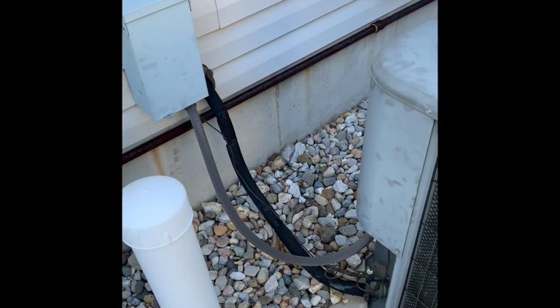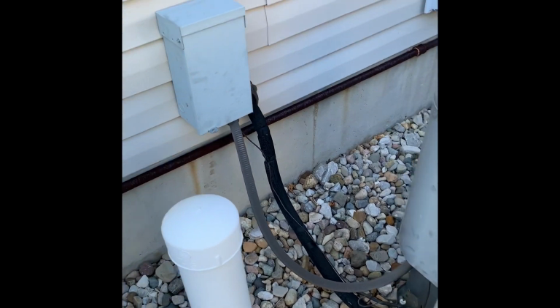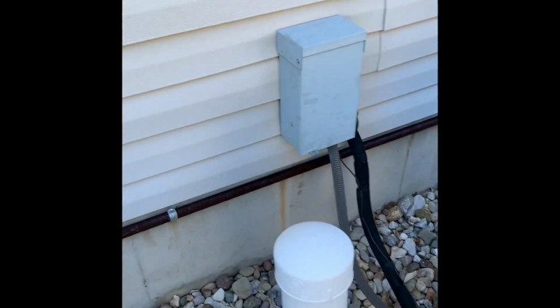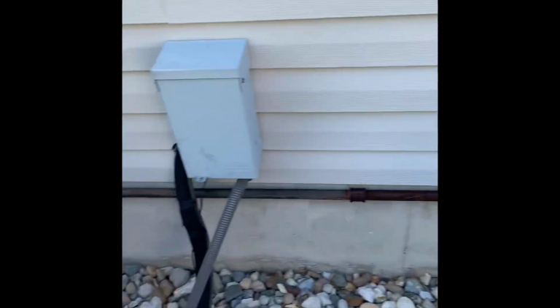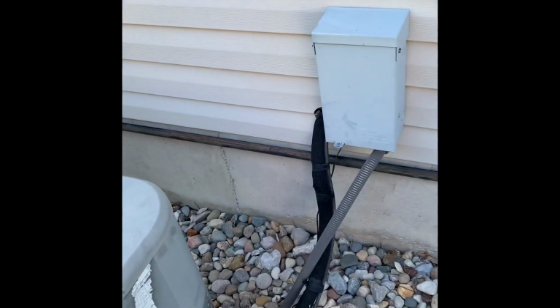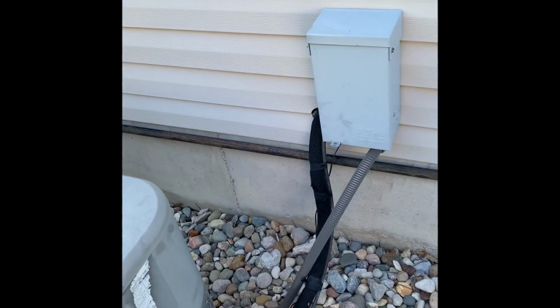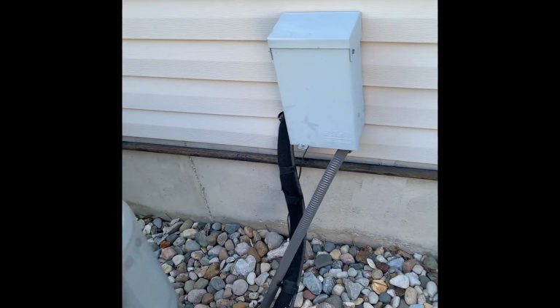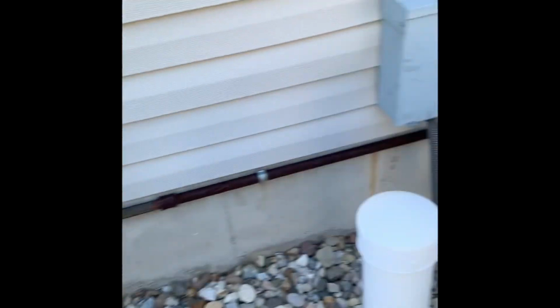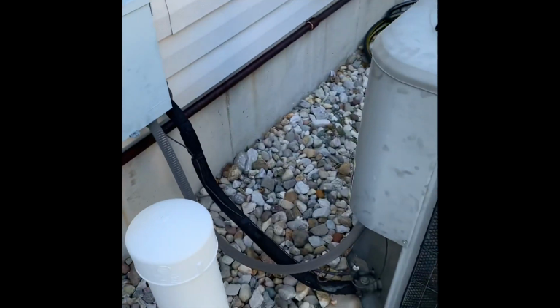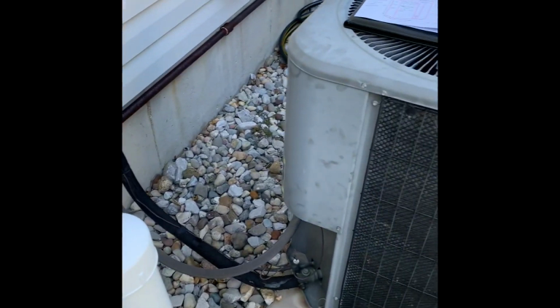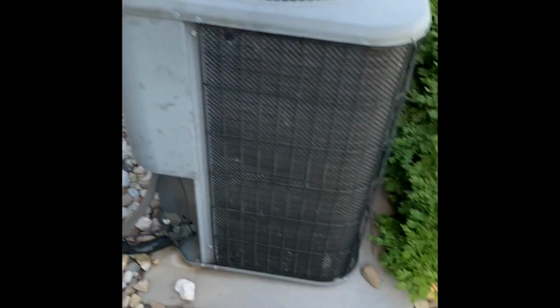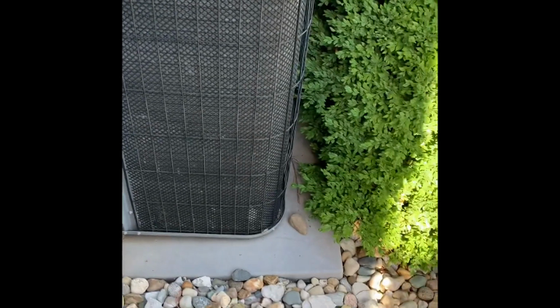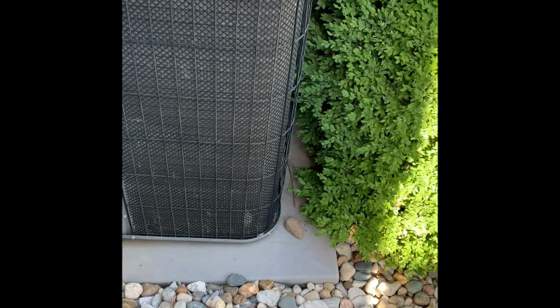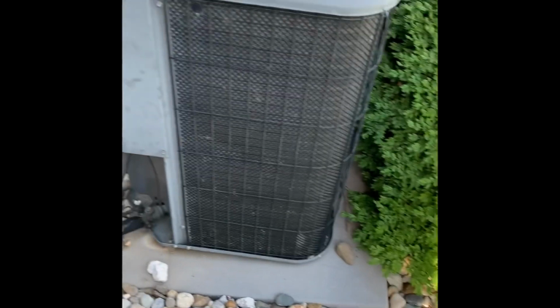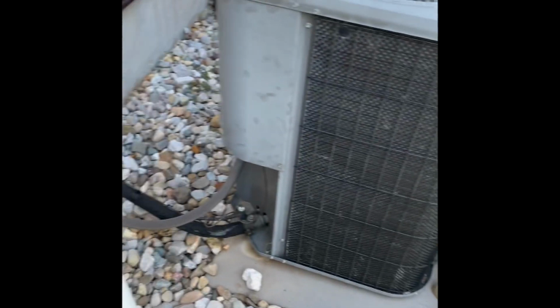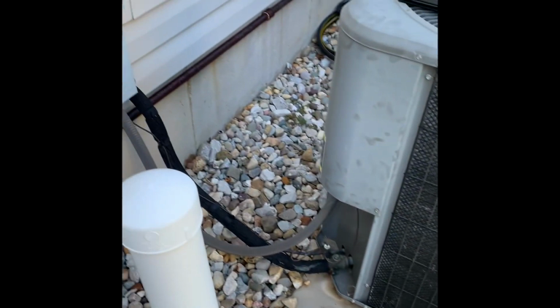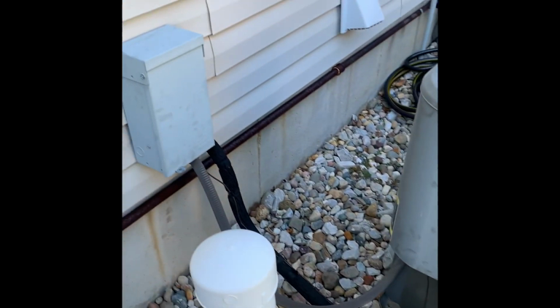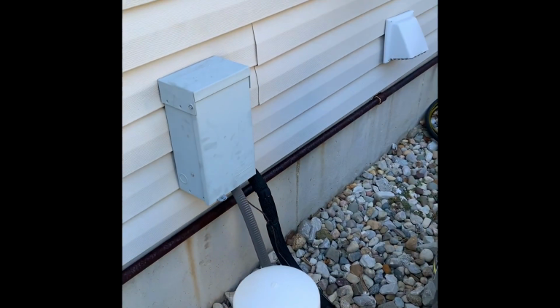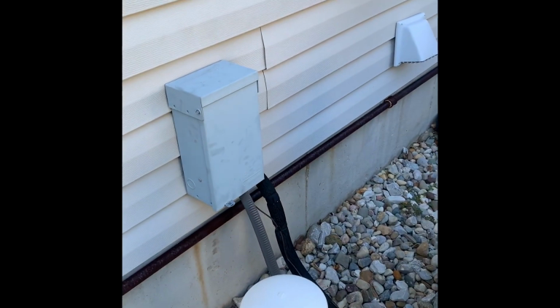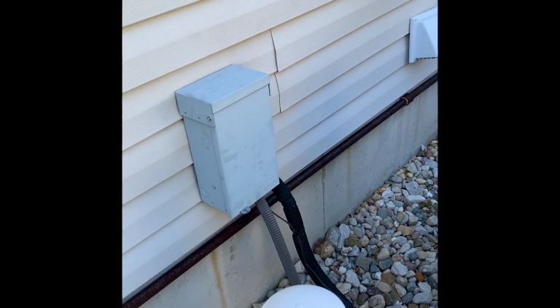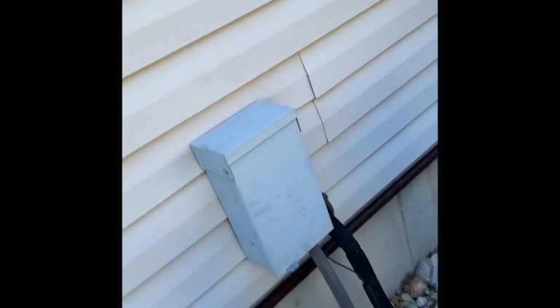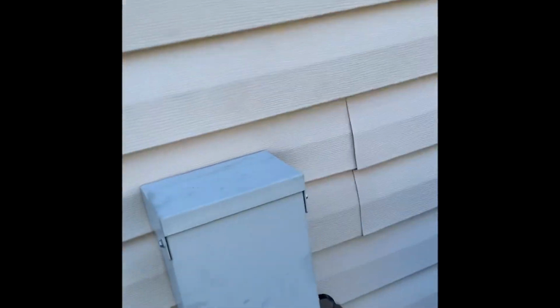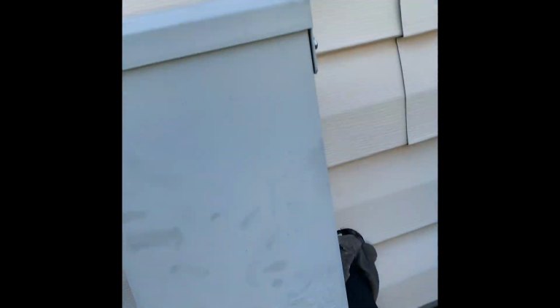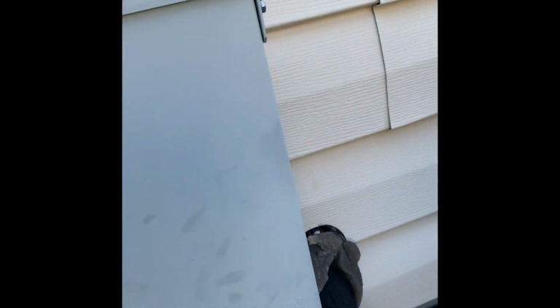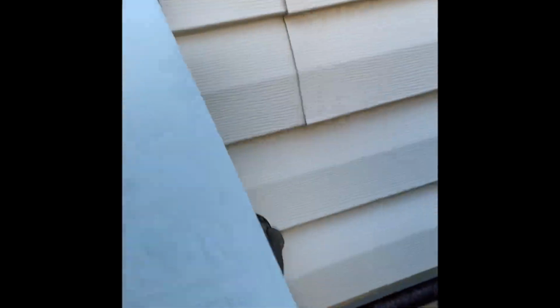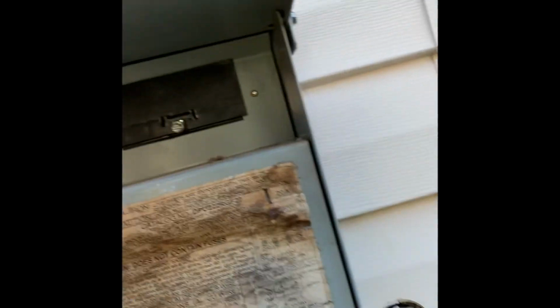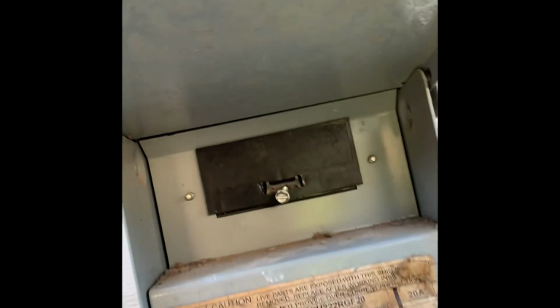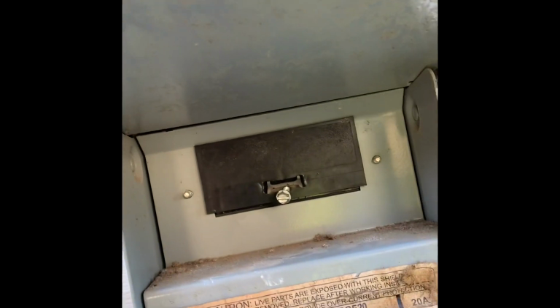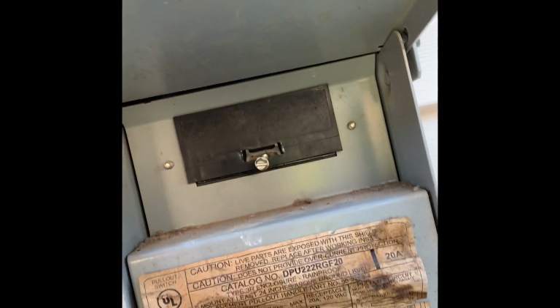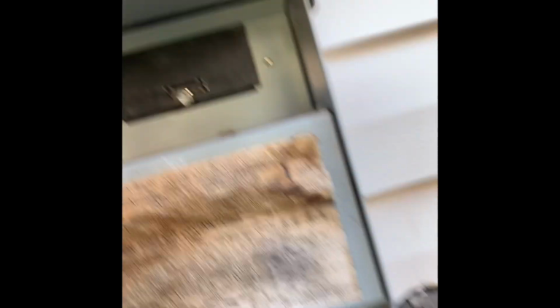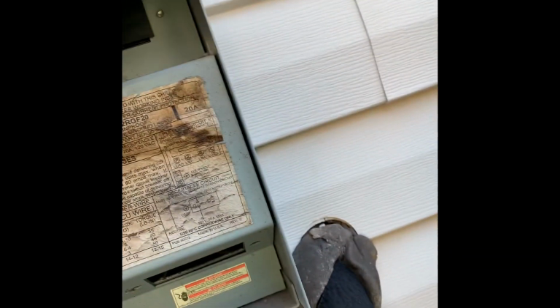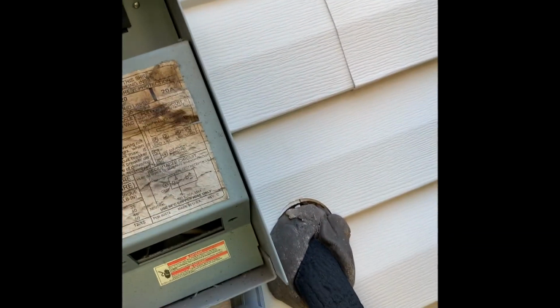Alright guys, we got our units outside. The first floor here, second floor here. New pad. We'll disconnect, new whip. Disconnect on here — looks like the handle had broken off, just using the screw, so we'll replace that.